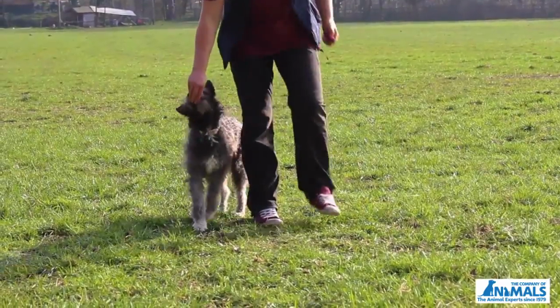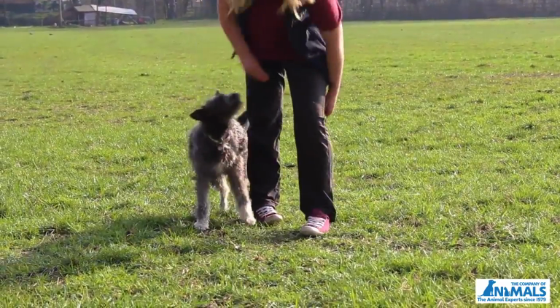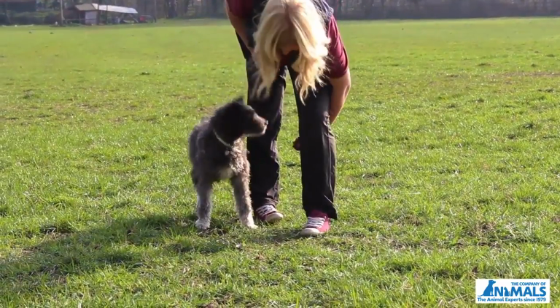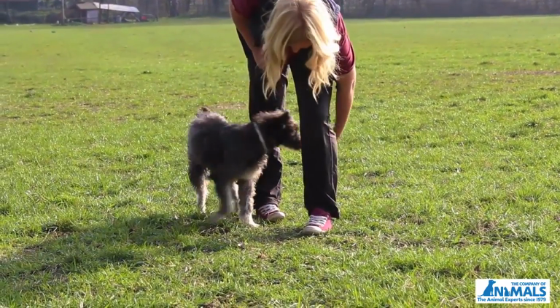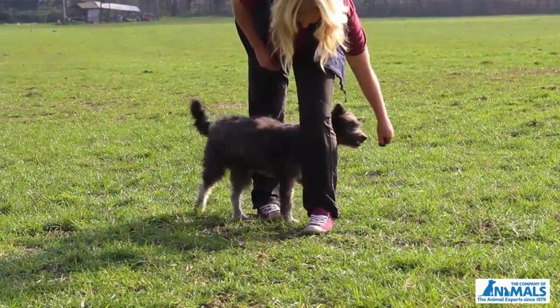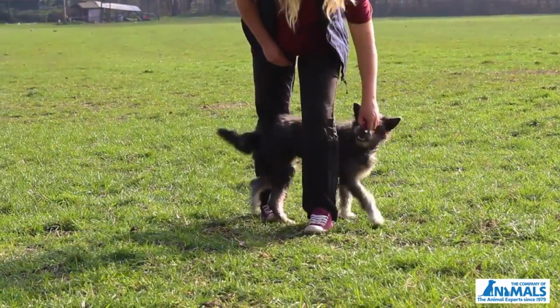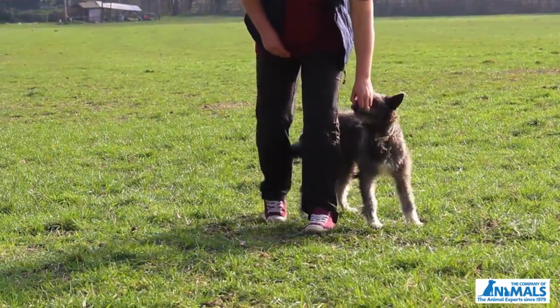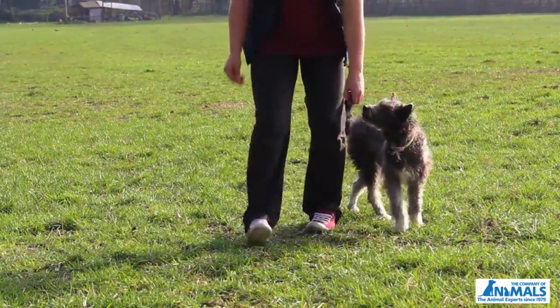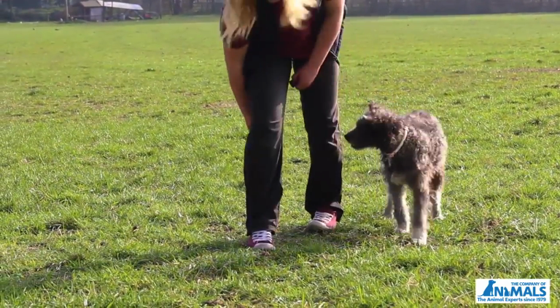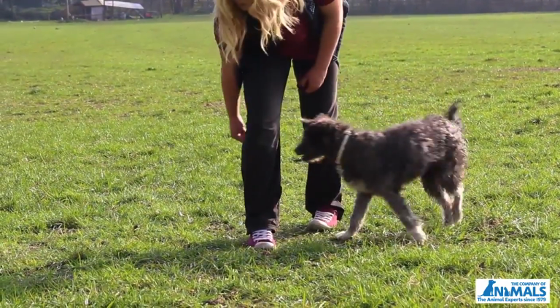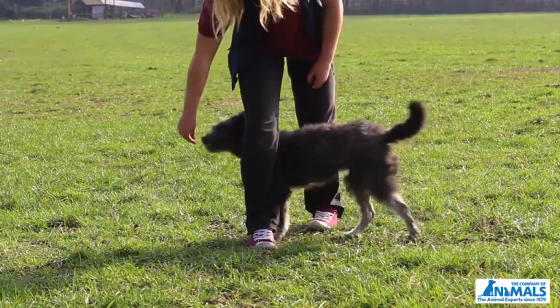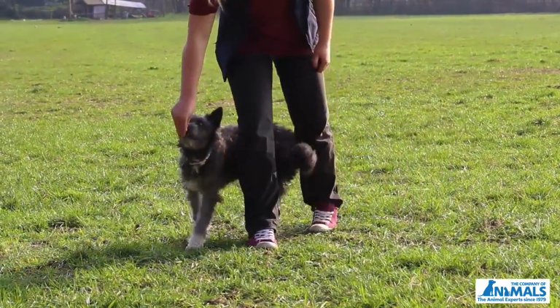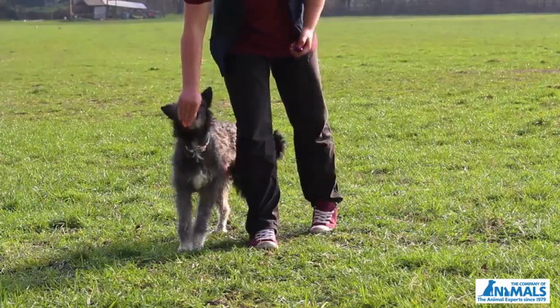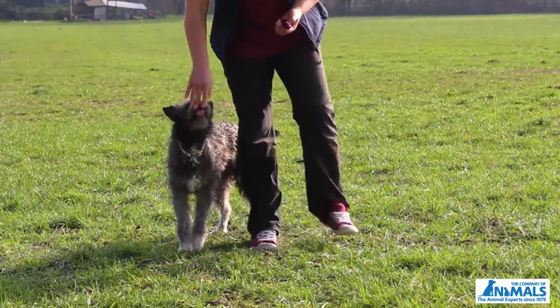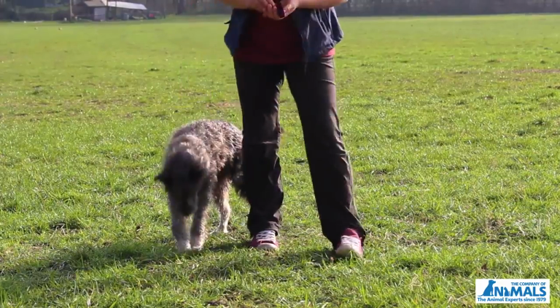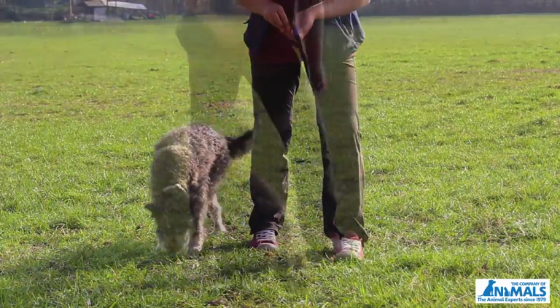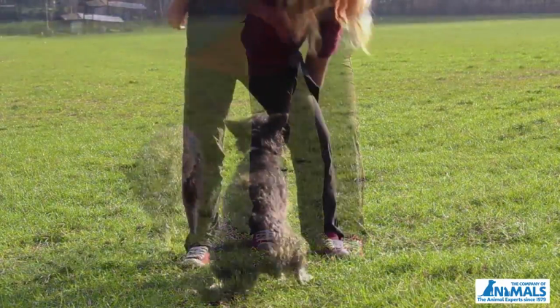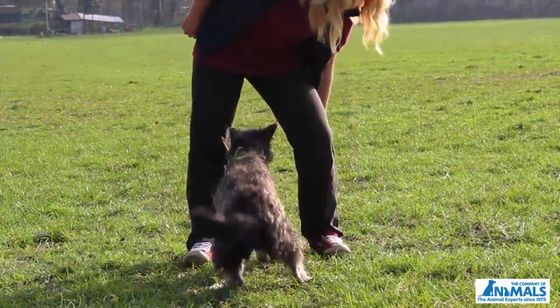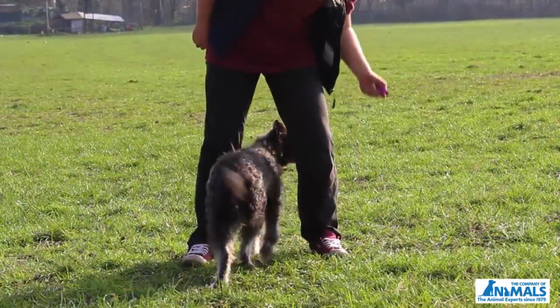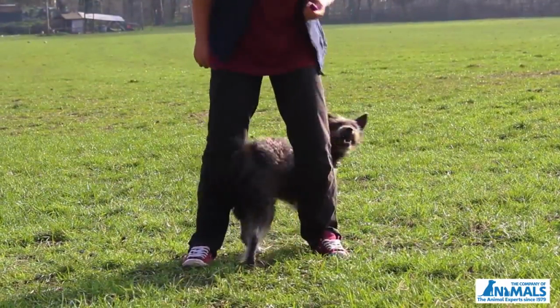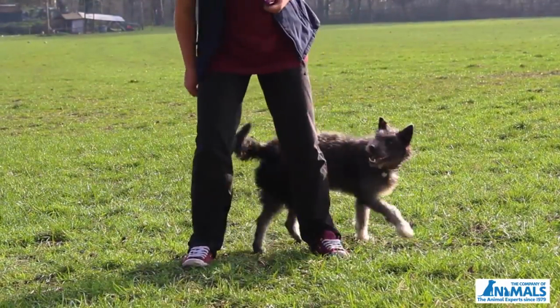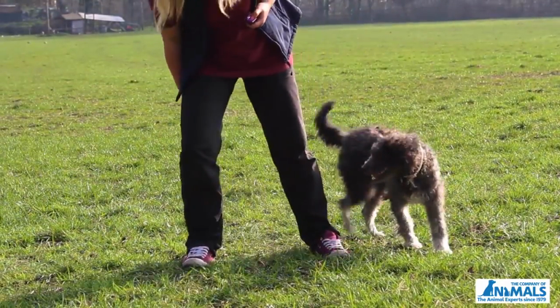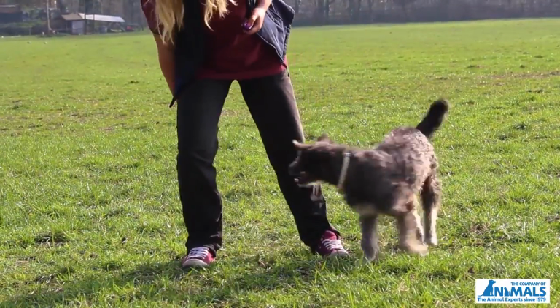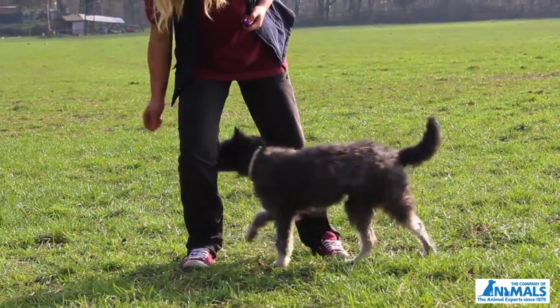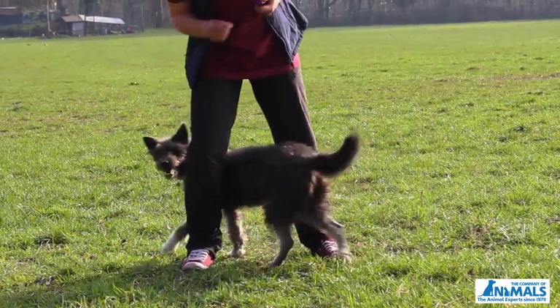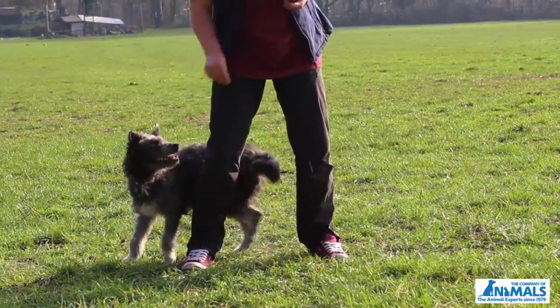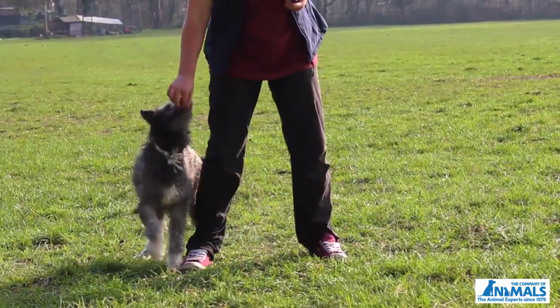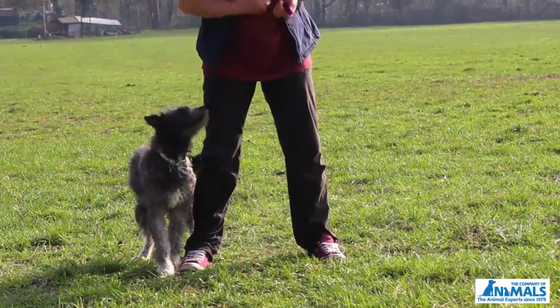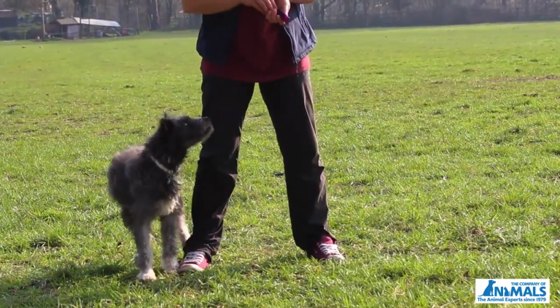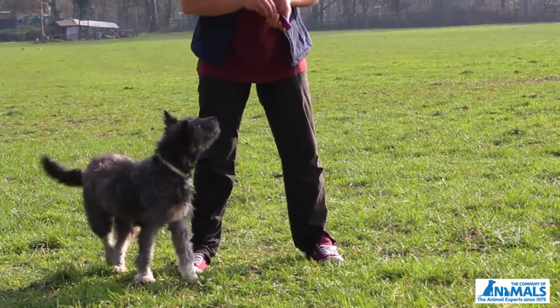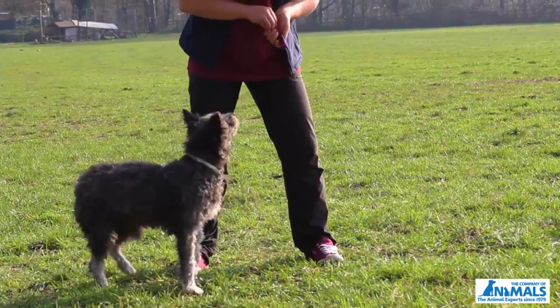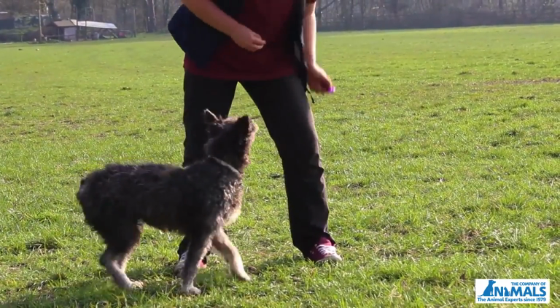When your dog is familiar with this, start to add your verbal cue, such as 'weave', just before you click. Gradually increase the number of repetitions before you click and treat.